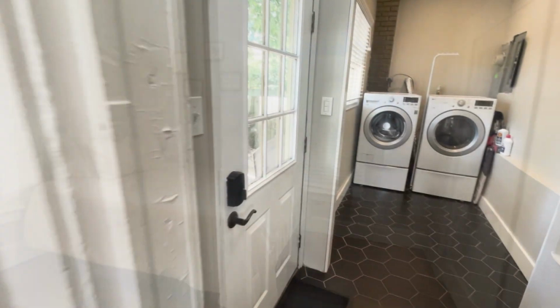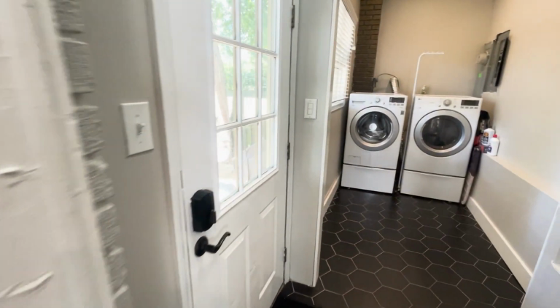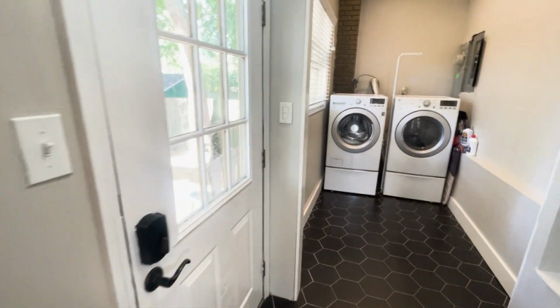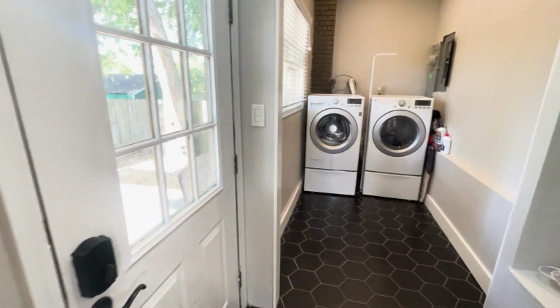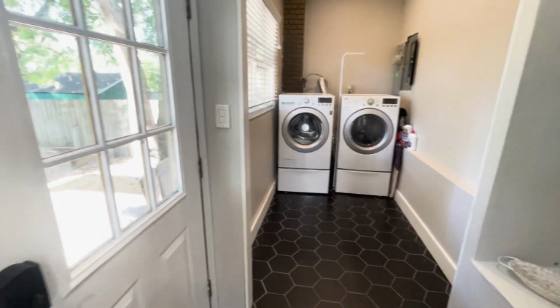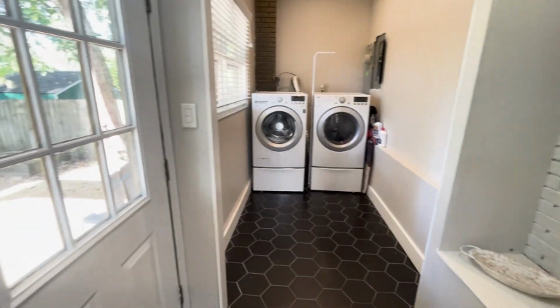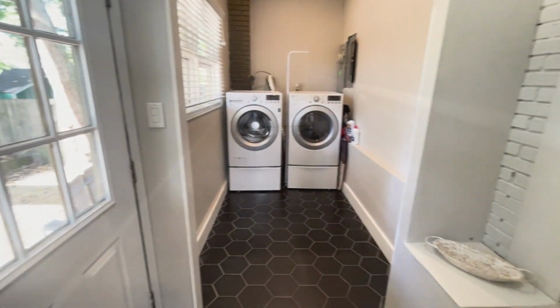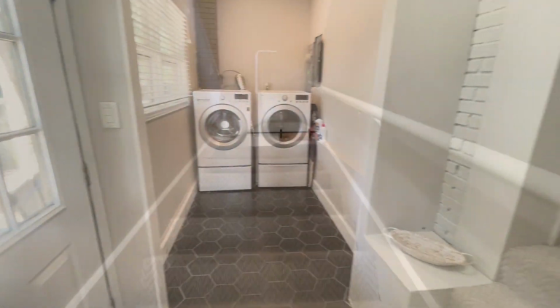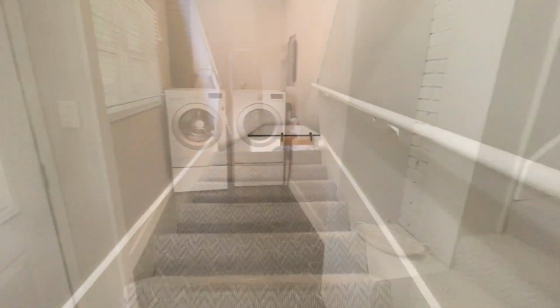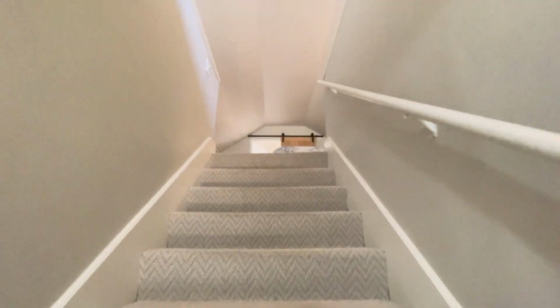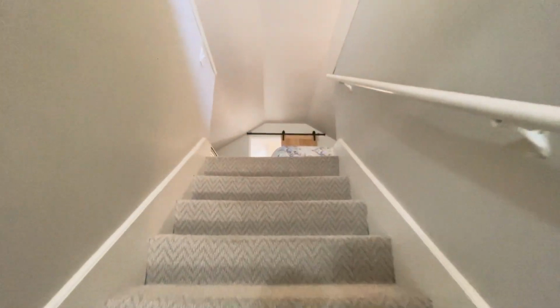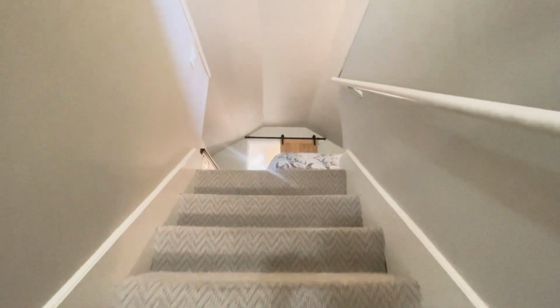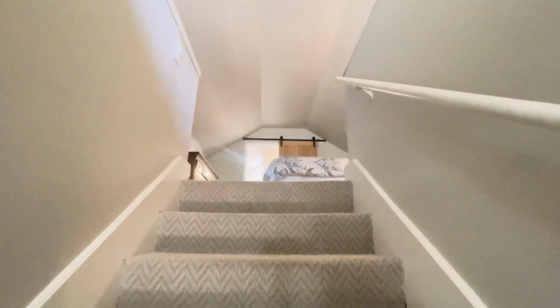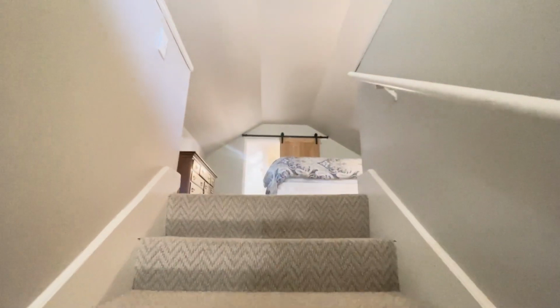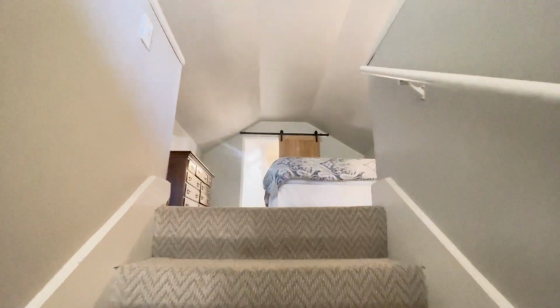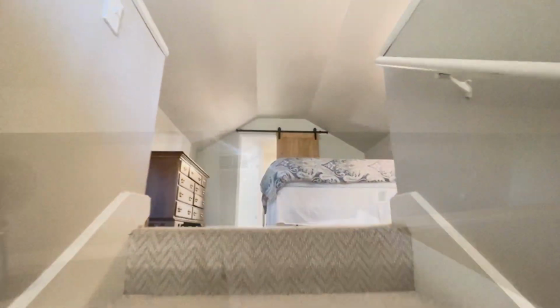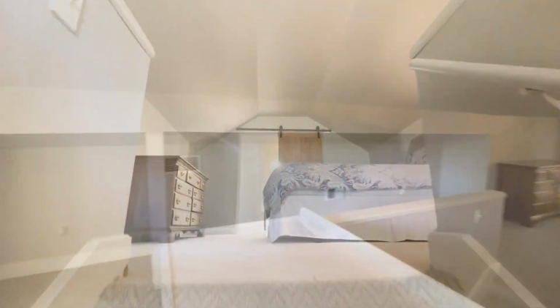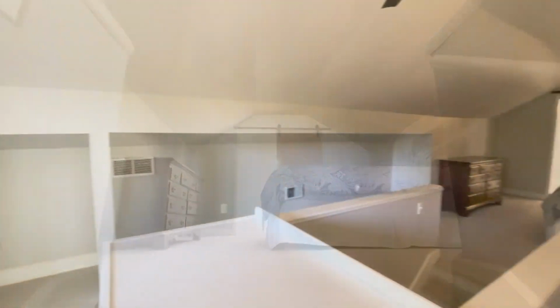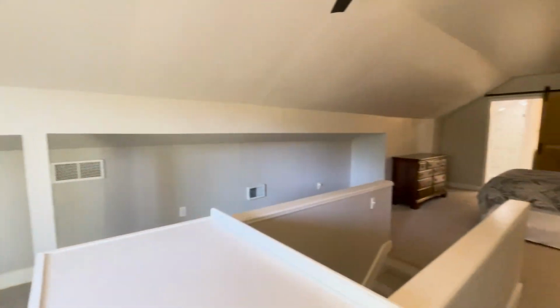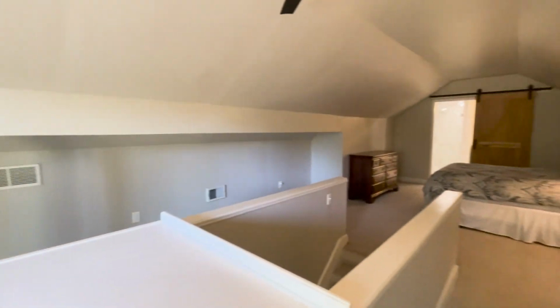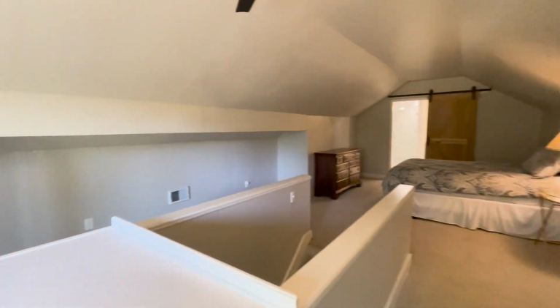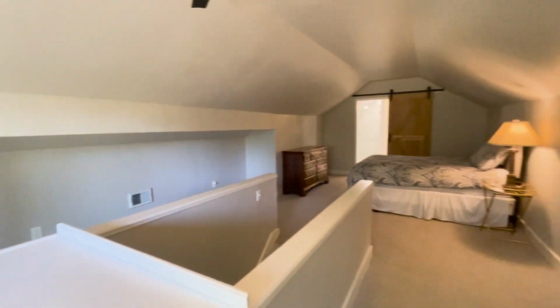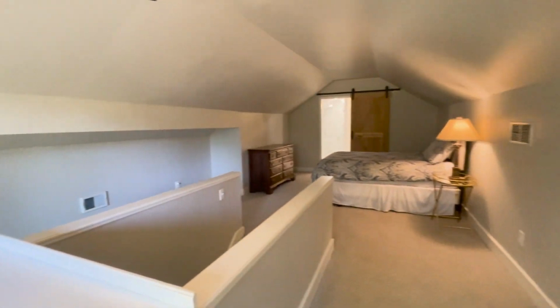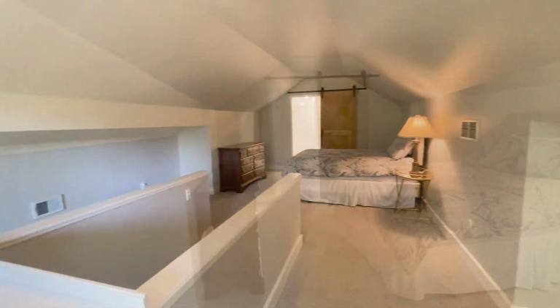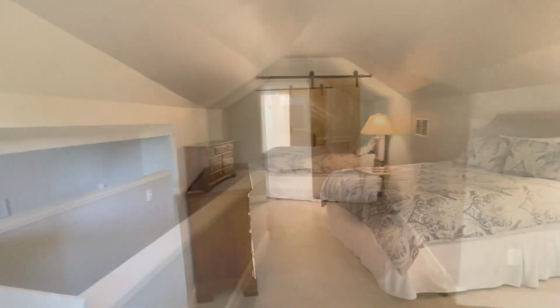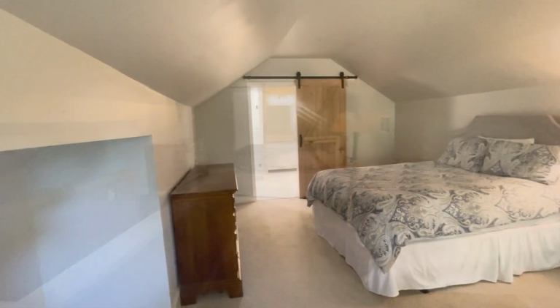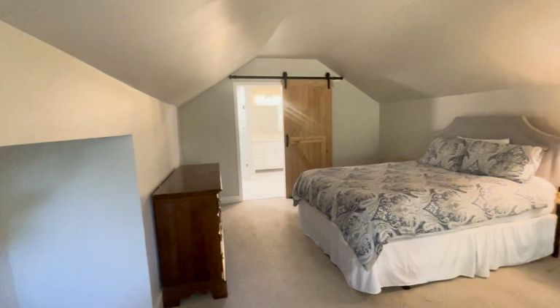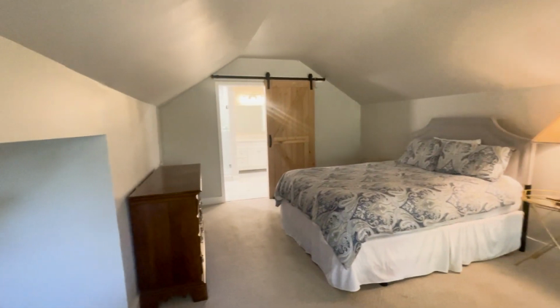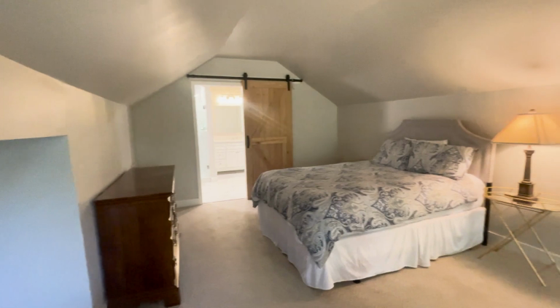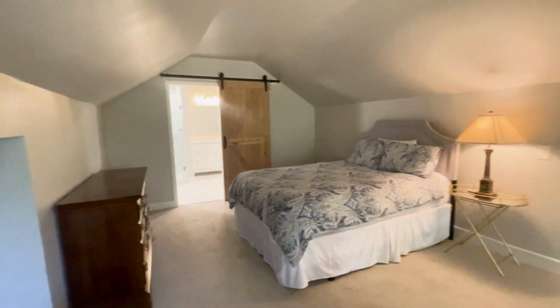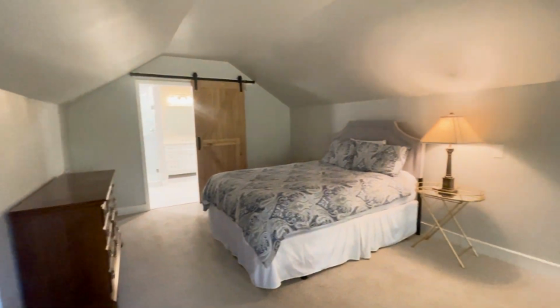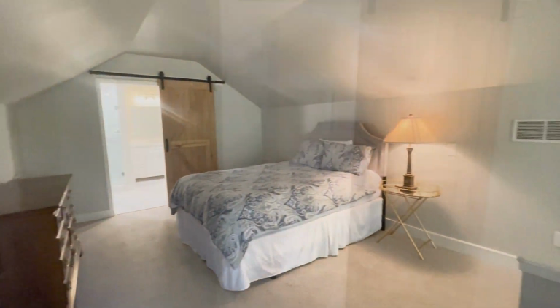On the back side of the house, there's a small washroom and then up the stairs to the master bedroom. This is a very large, private bedroom upstairs and leads into a beautifully remodeled bathroom.